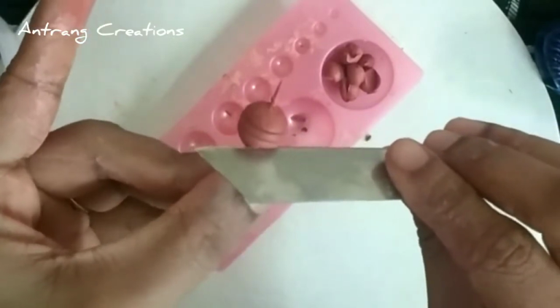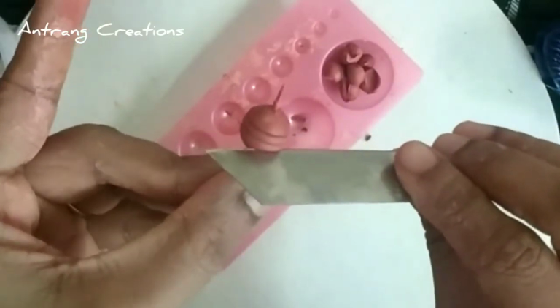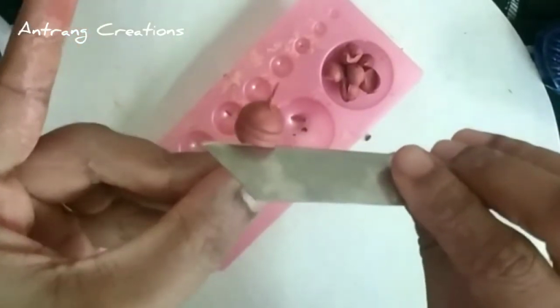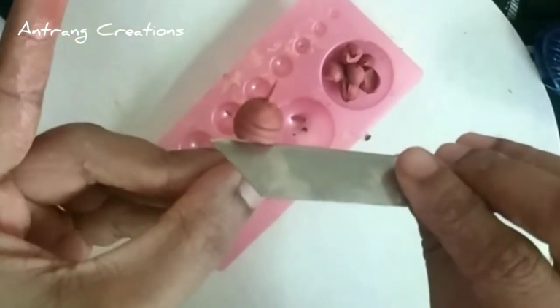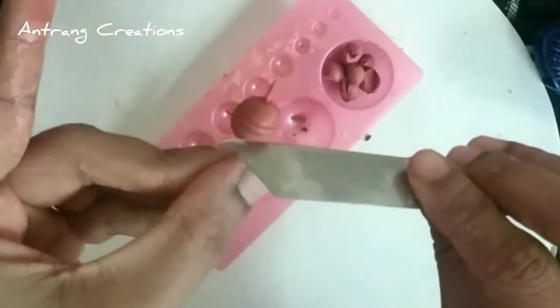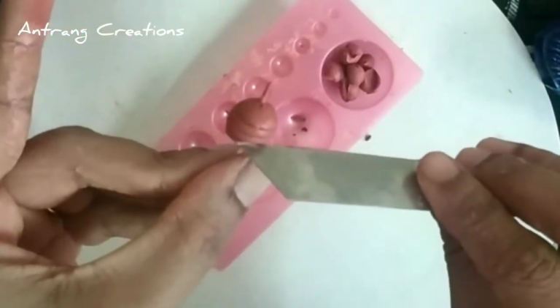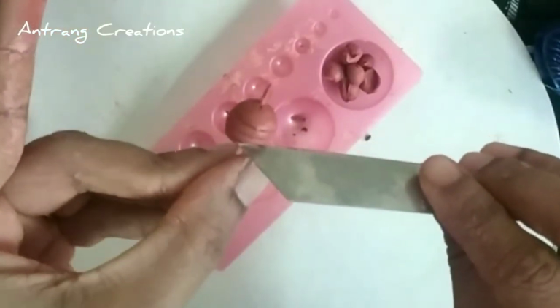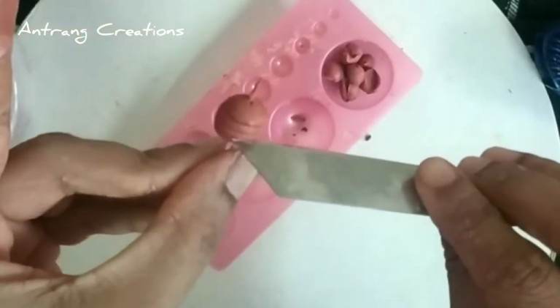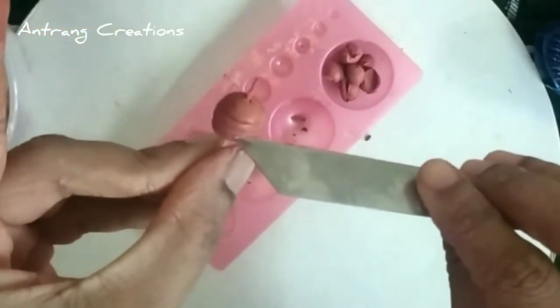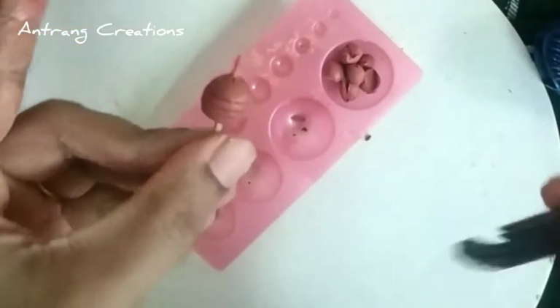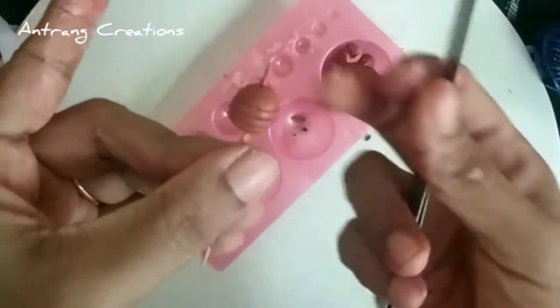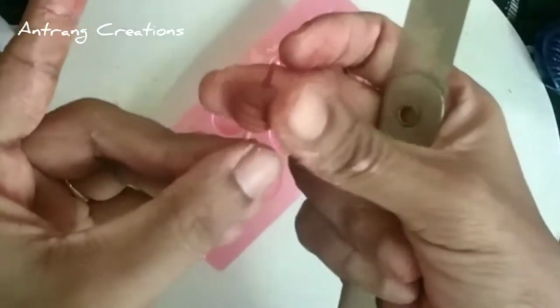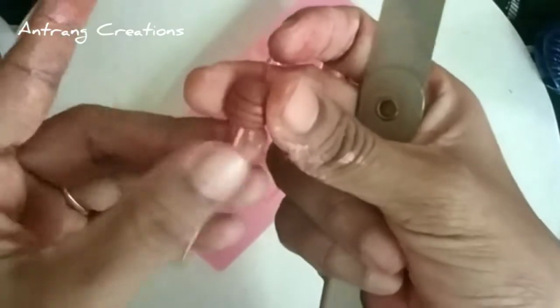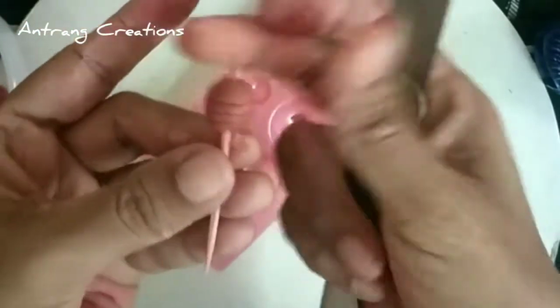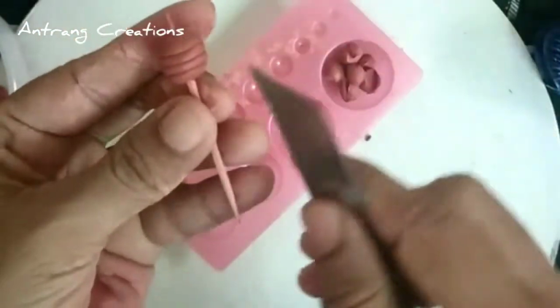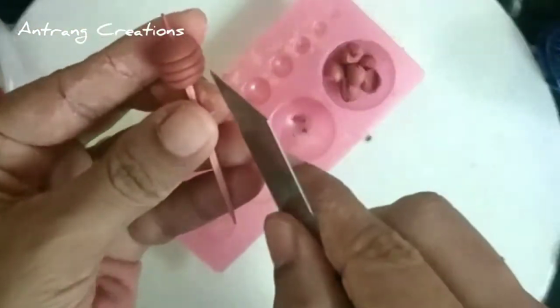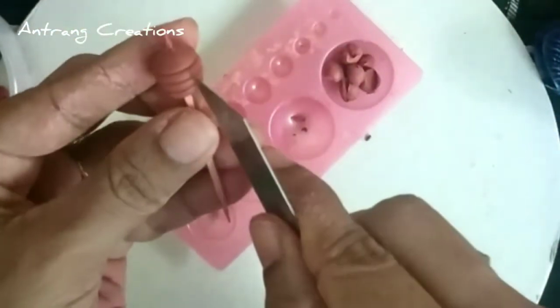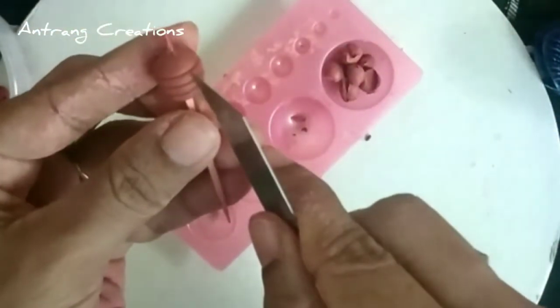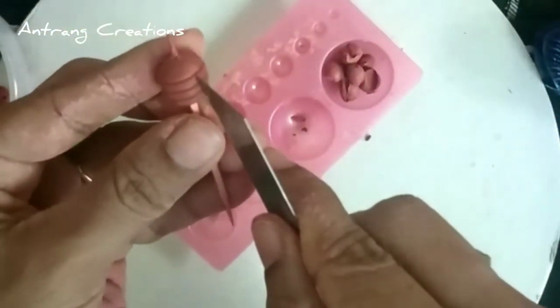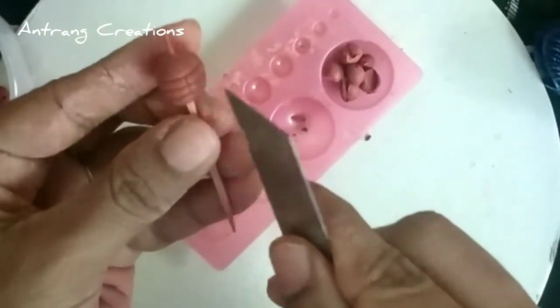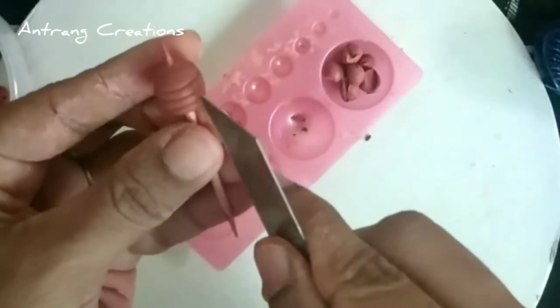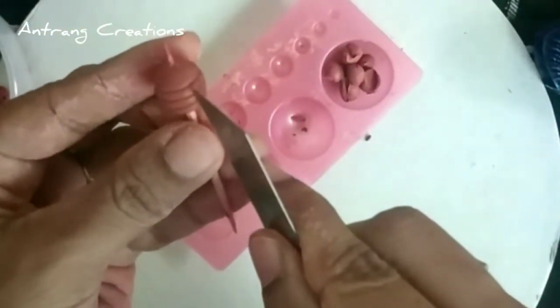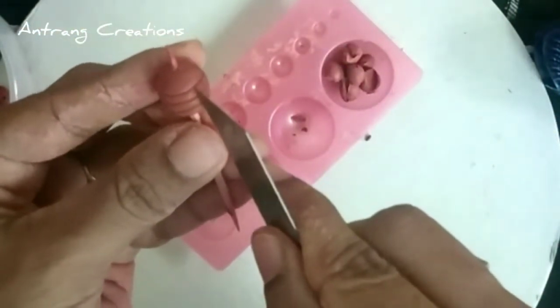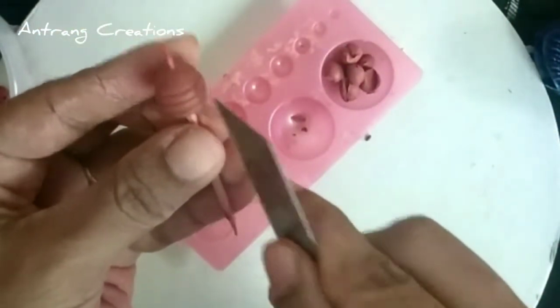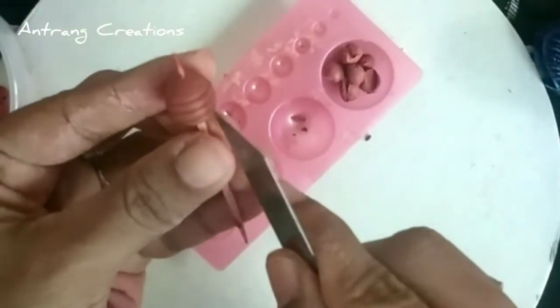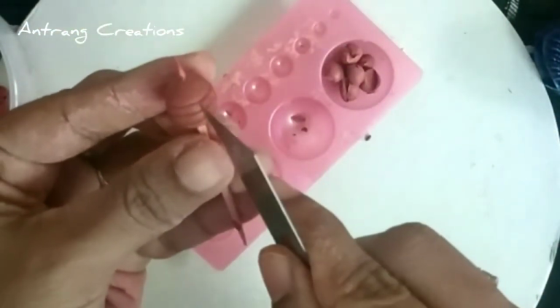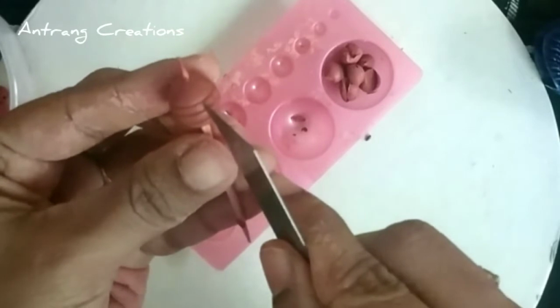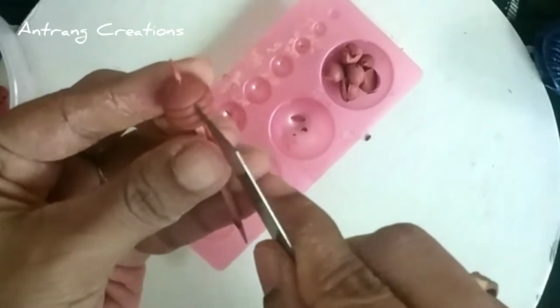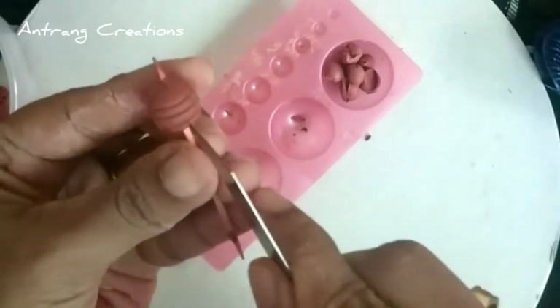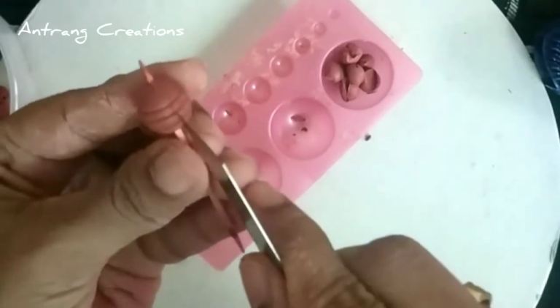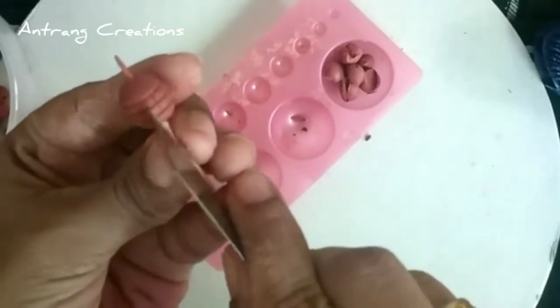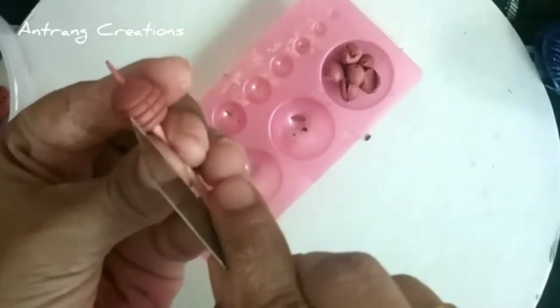We will use the toothpick to make it. I am going to make a mark here. I am going to make a design.